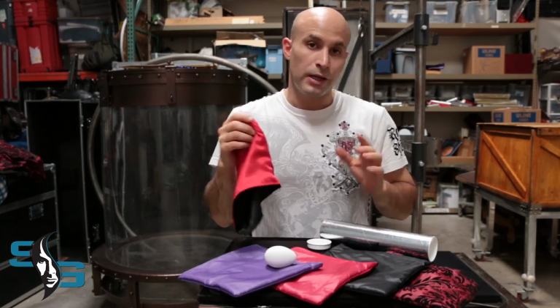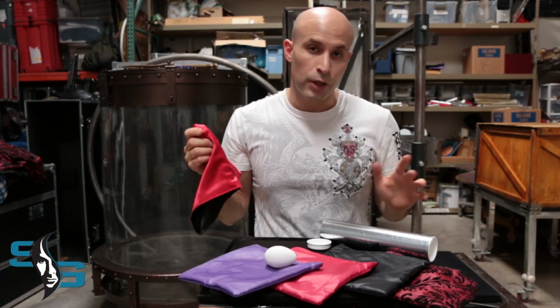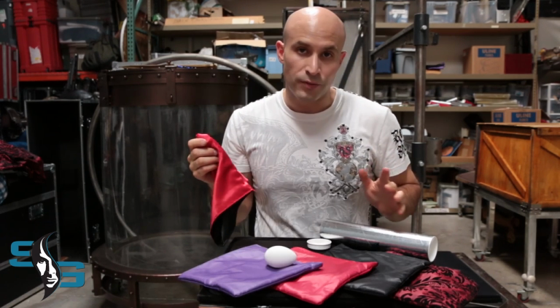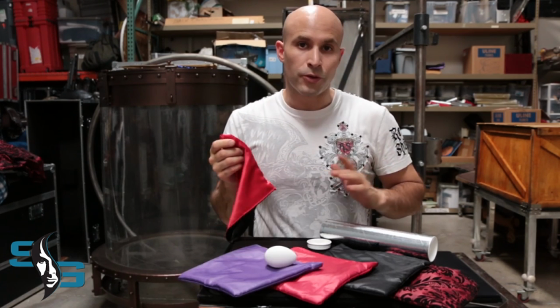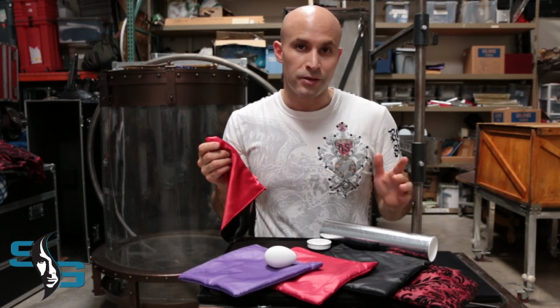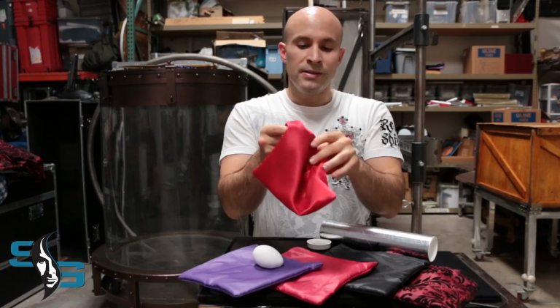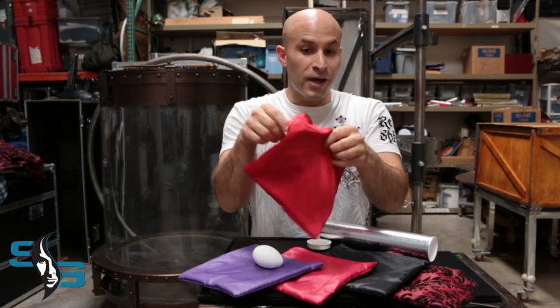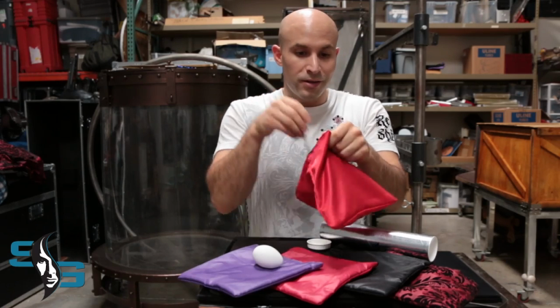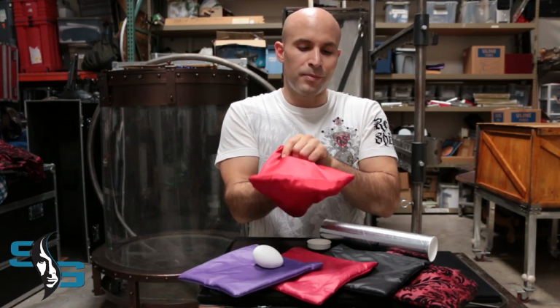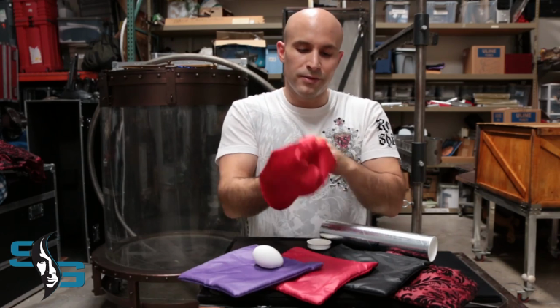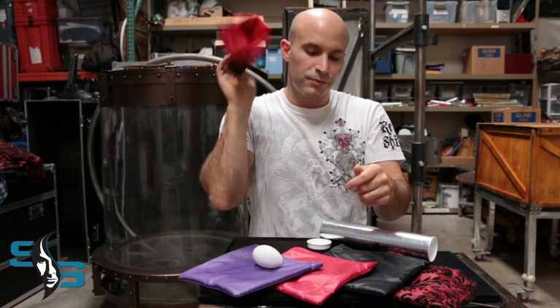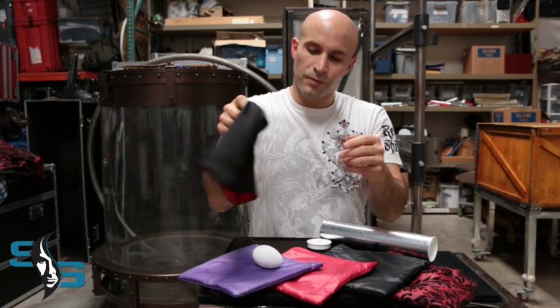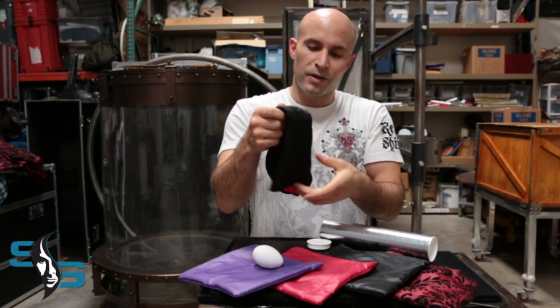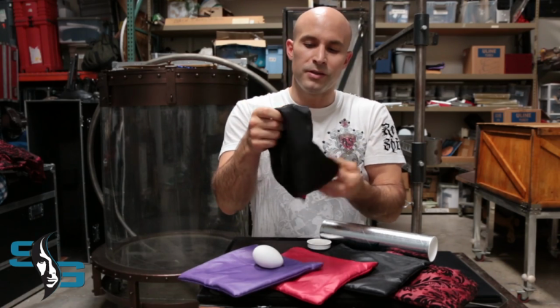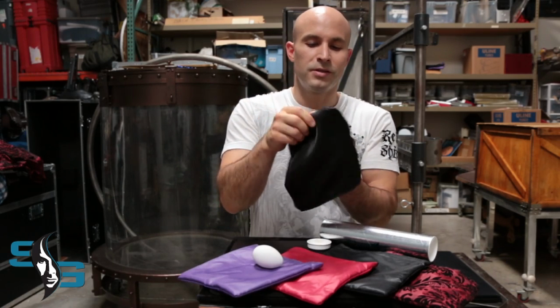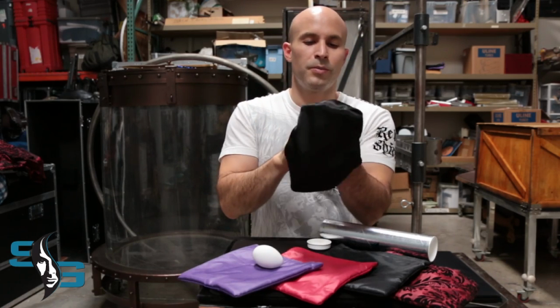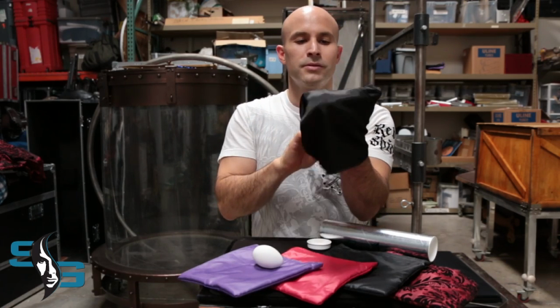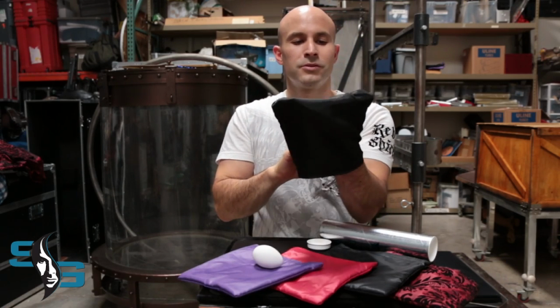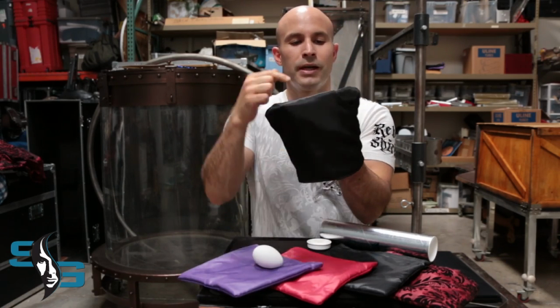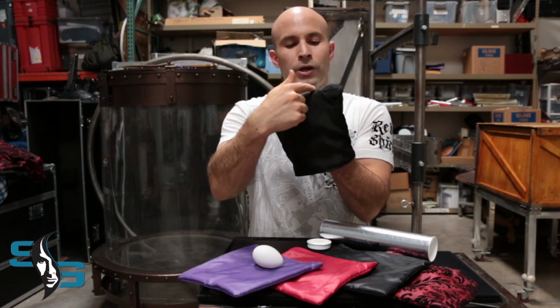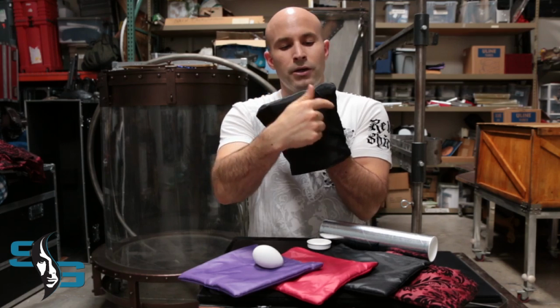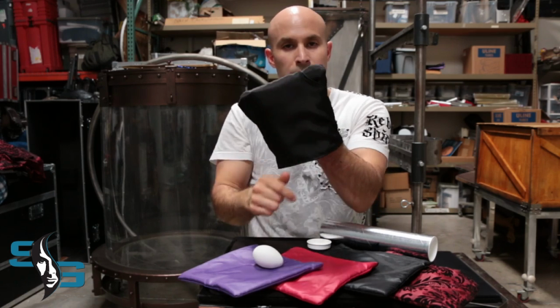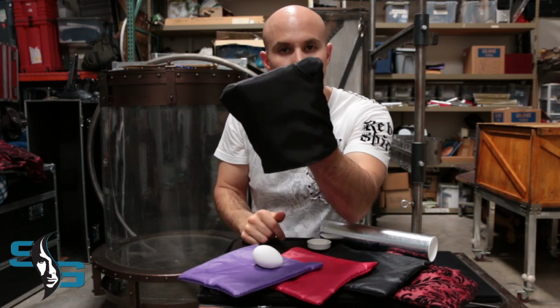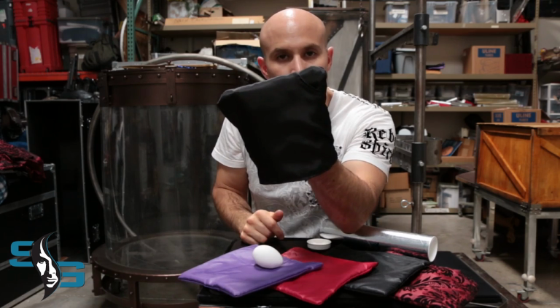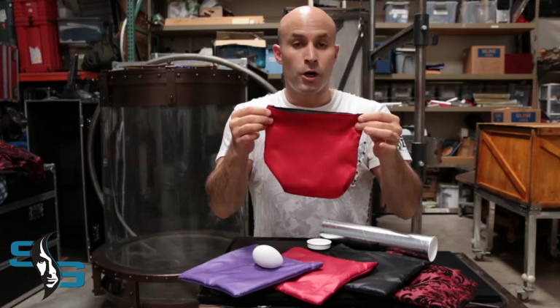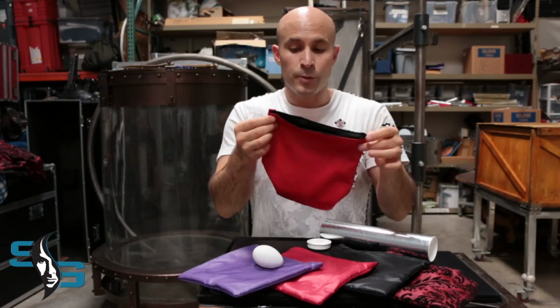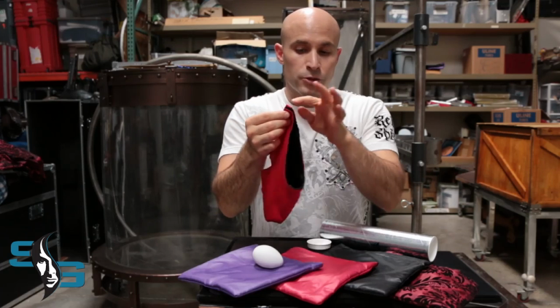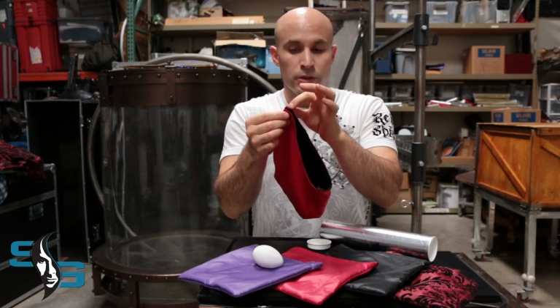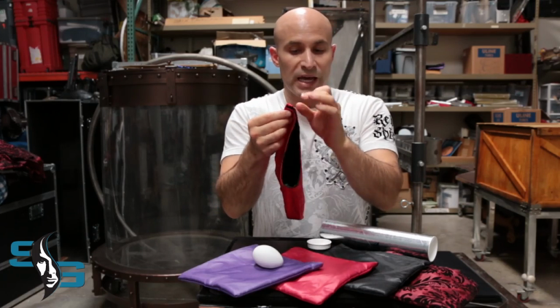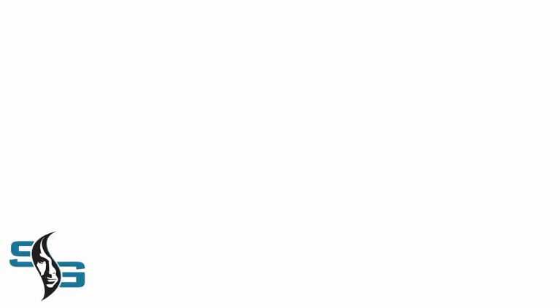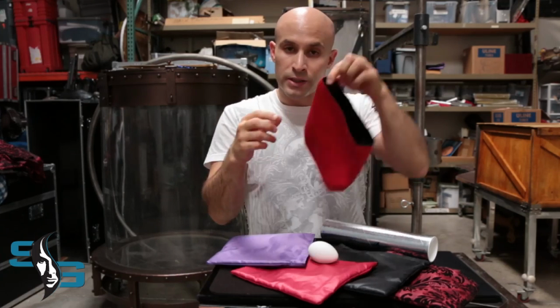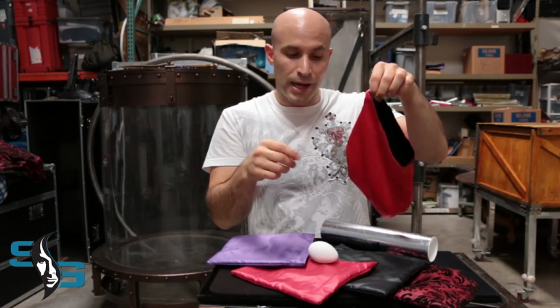You can get creative and use other things. Inside the egg bag is a secret pocket — check that out. It's right there, can you see it? On the egg bag there's also a little tab. Hold onto the tab.